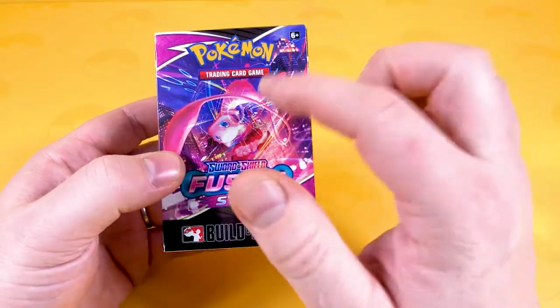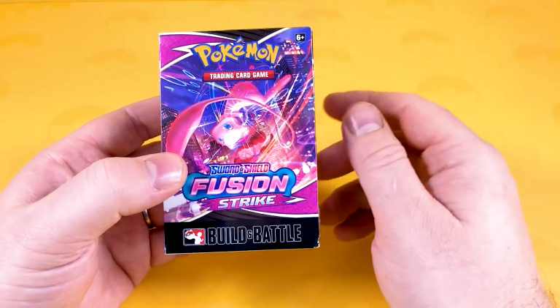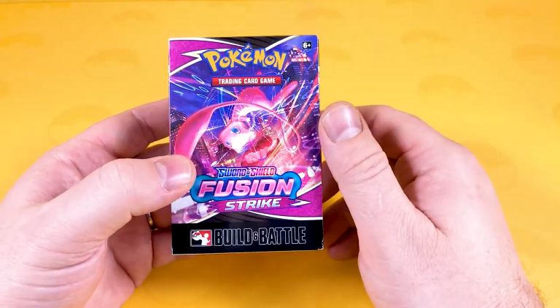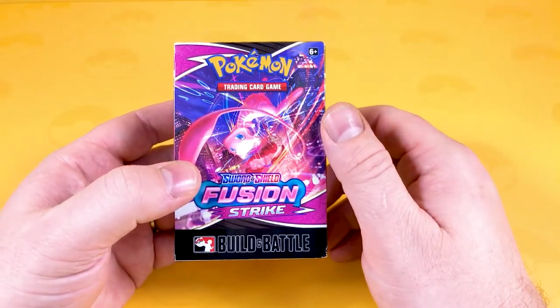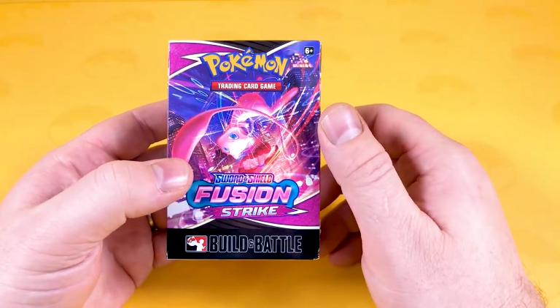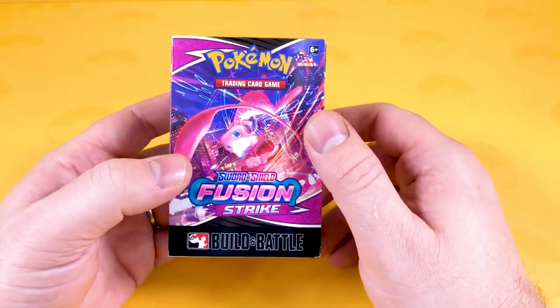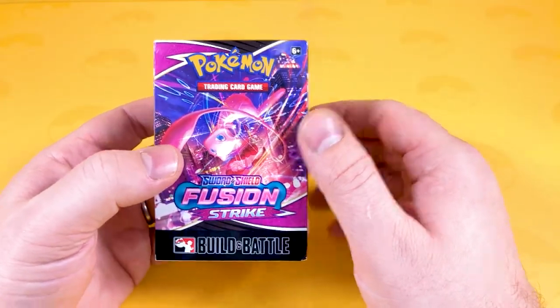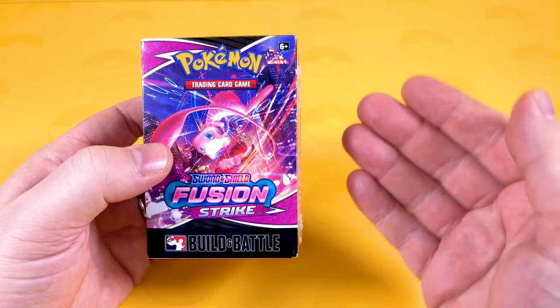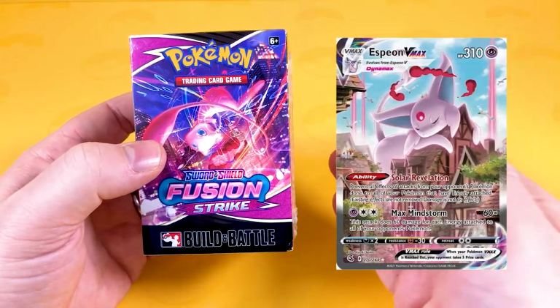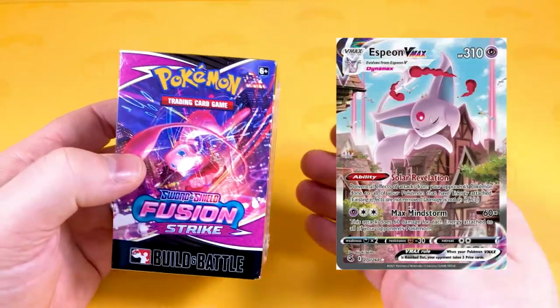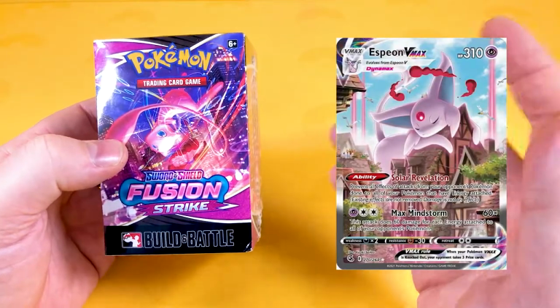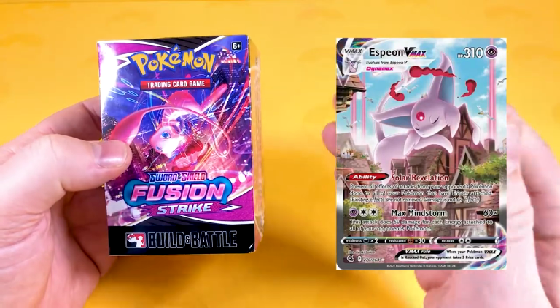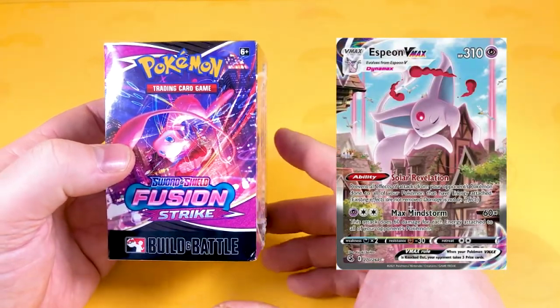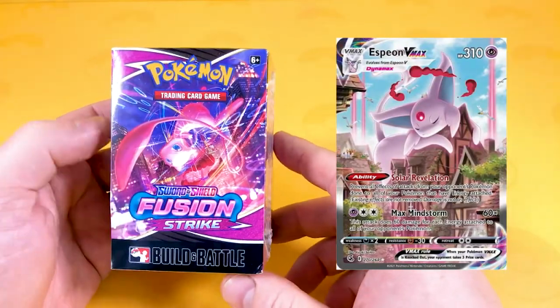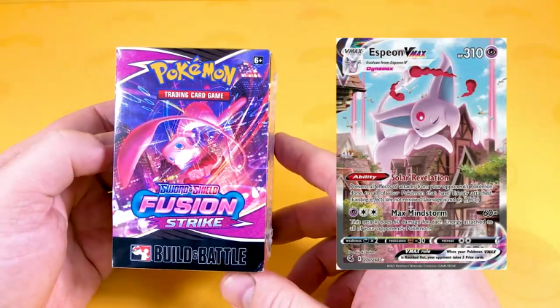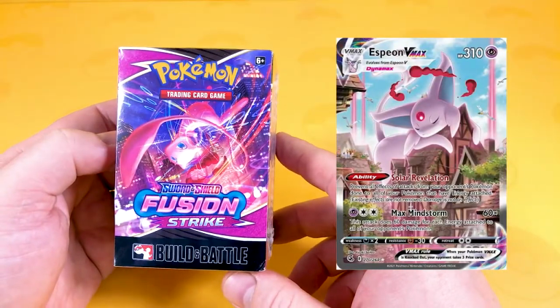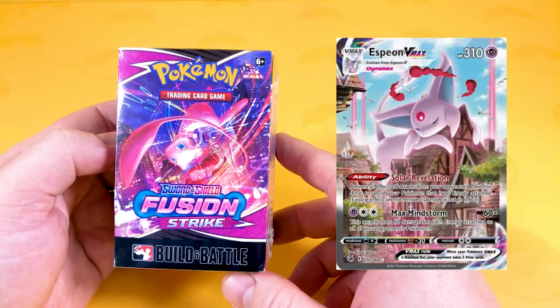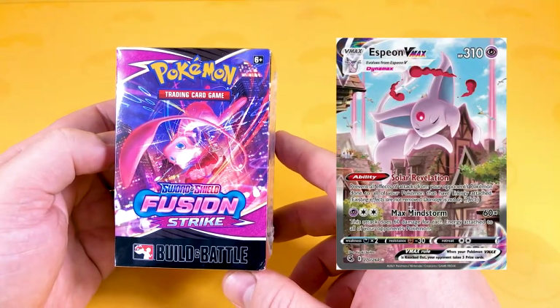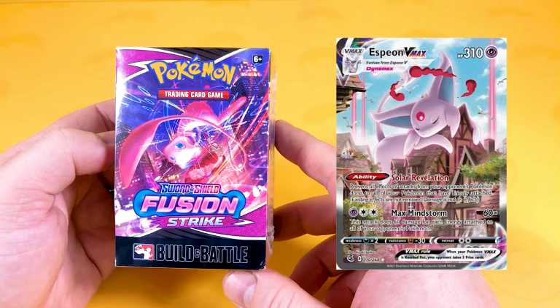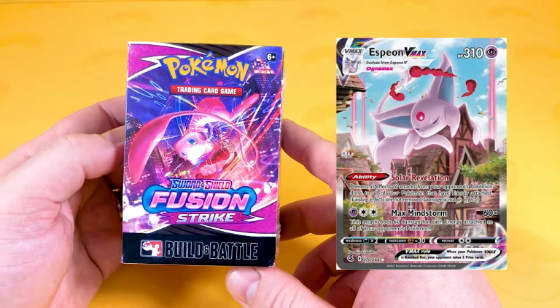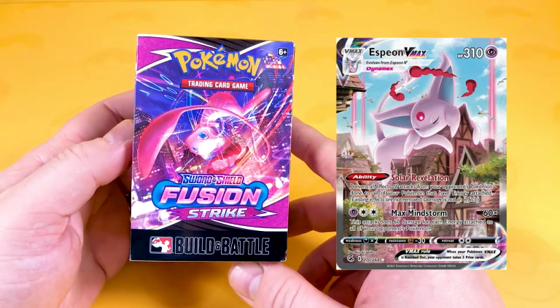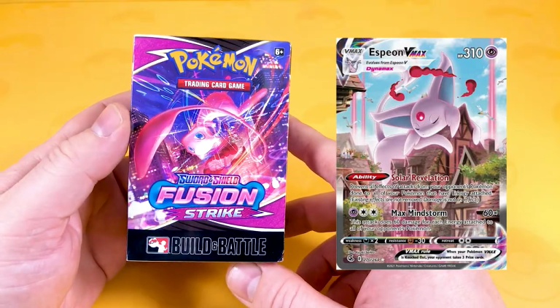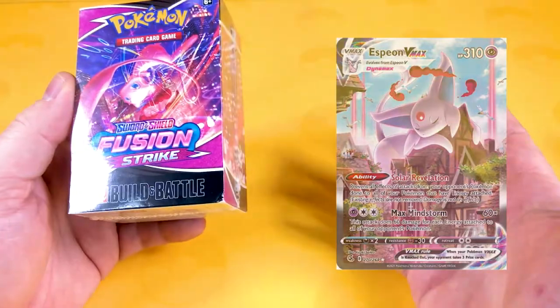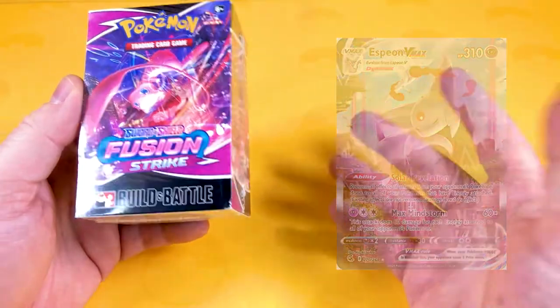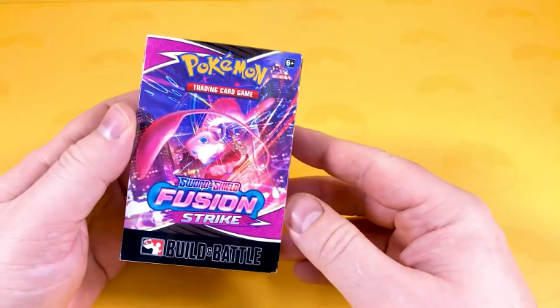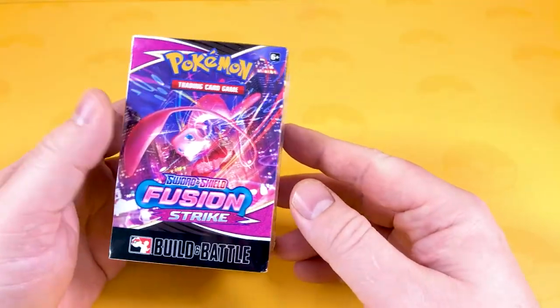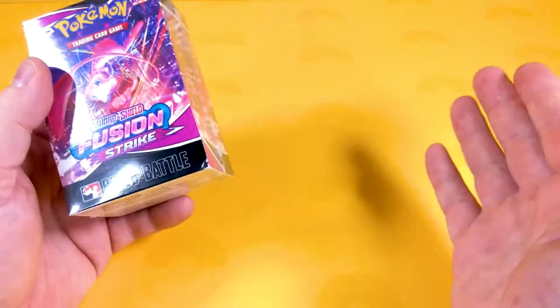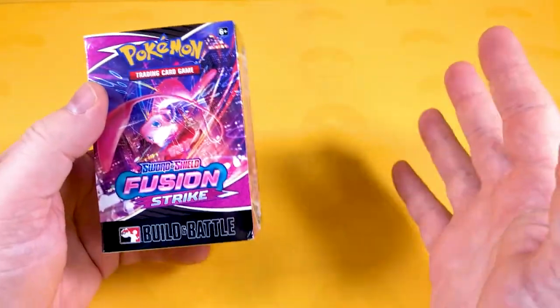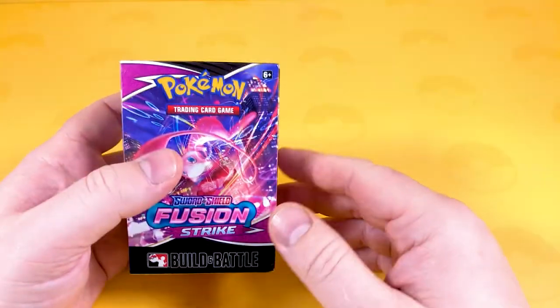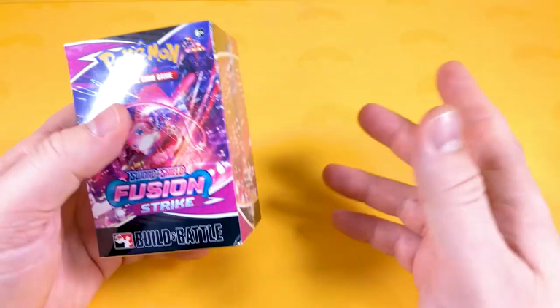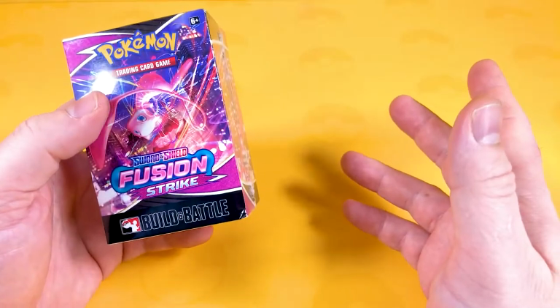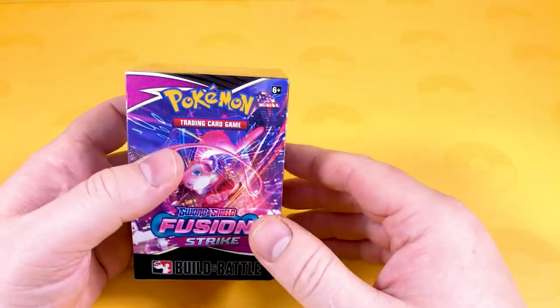I would love to be able to get that Espeon VMAX — I'll leave it on the screen — that card looks phenomenal, absolutely beautiful, and it features the Eevee Heroes promo in there. Lovely little box, I can't remember what it's called, but it's an amazing, expensive box.